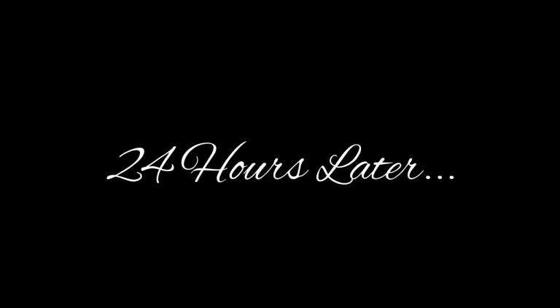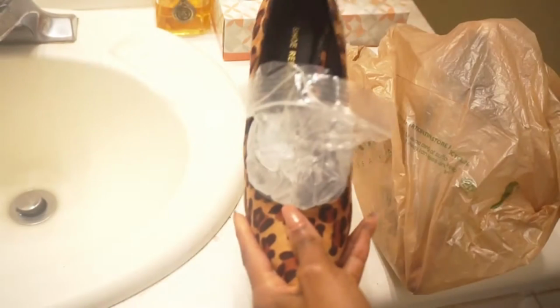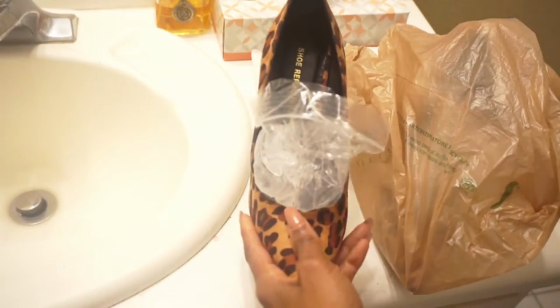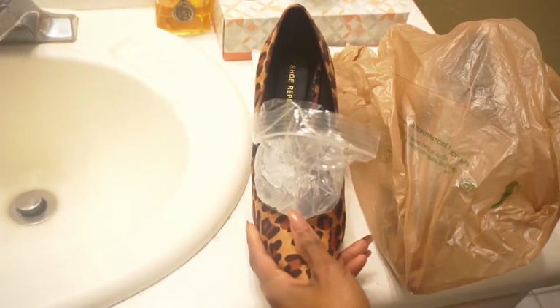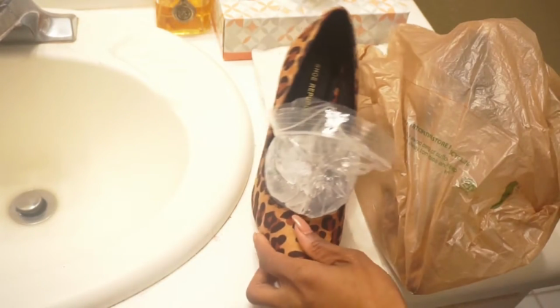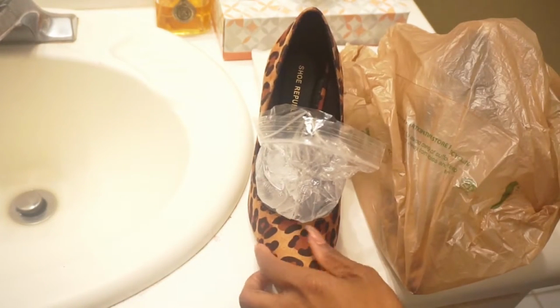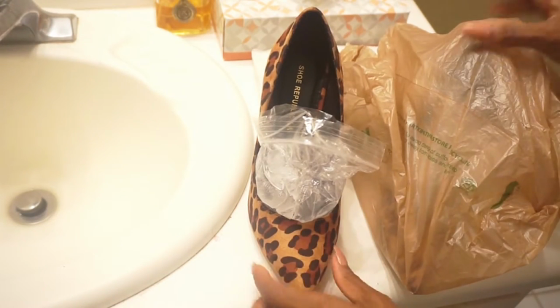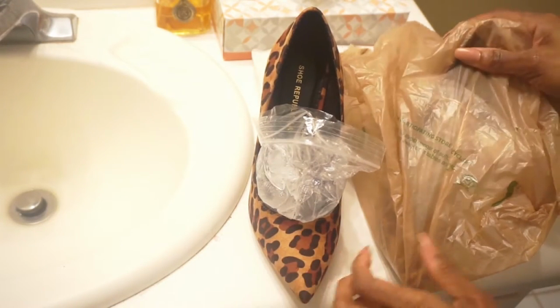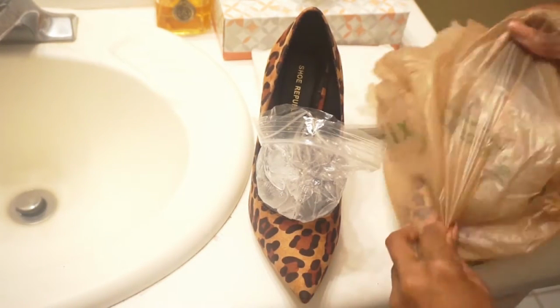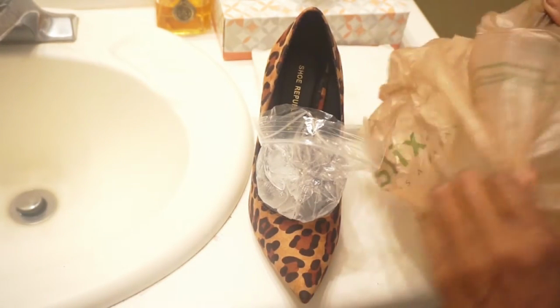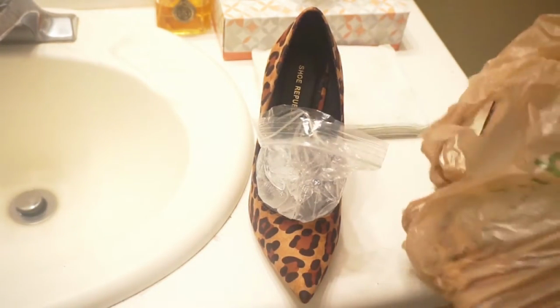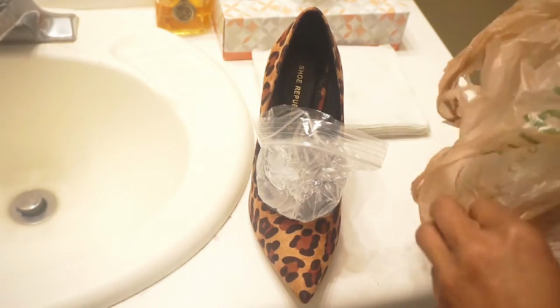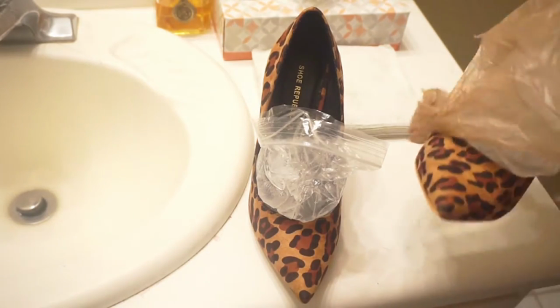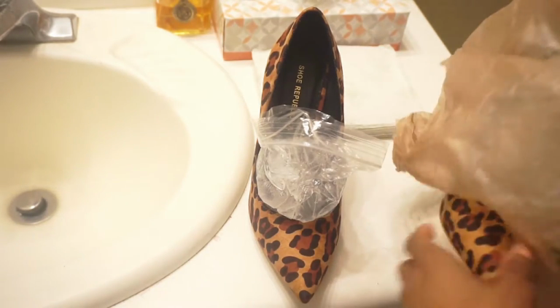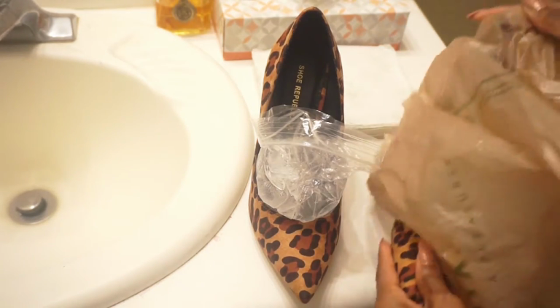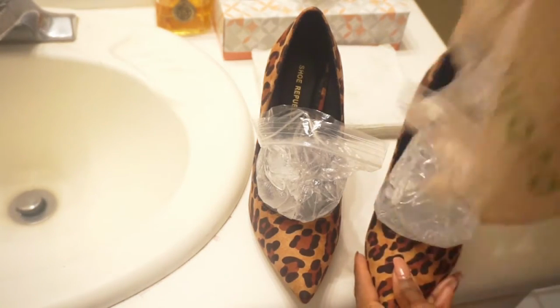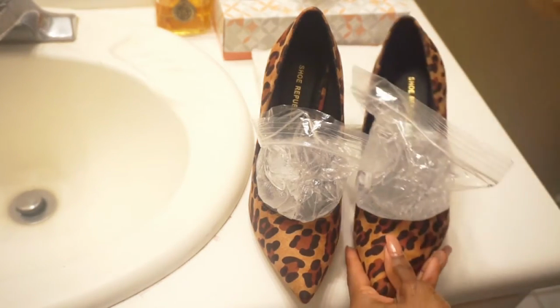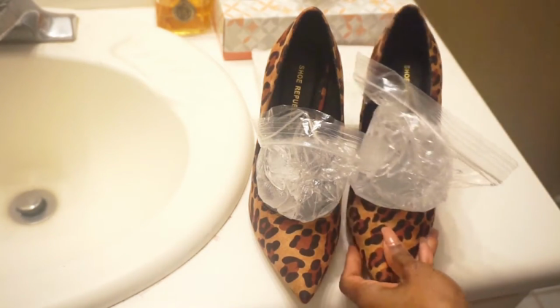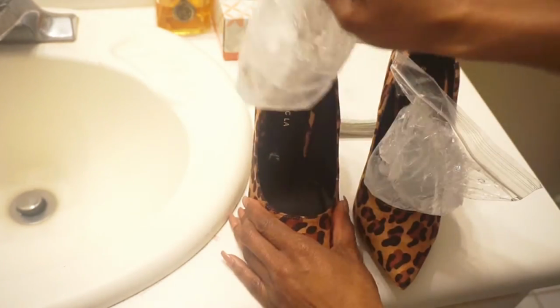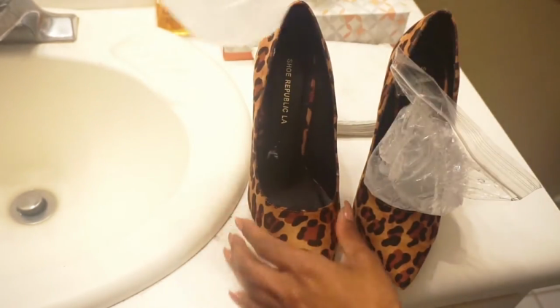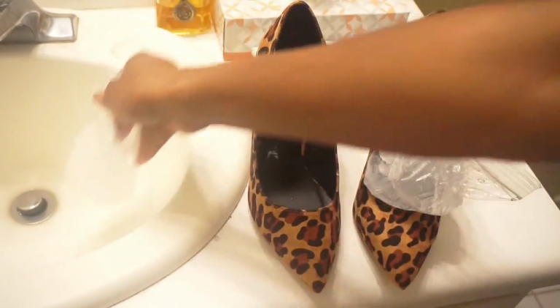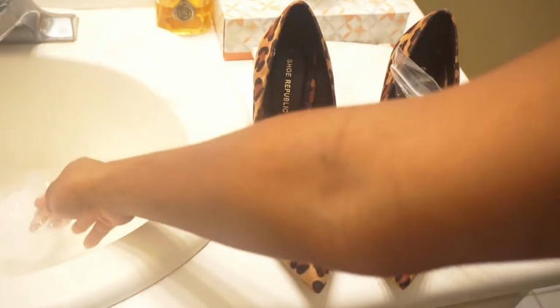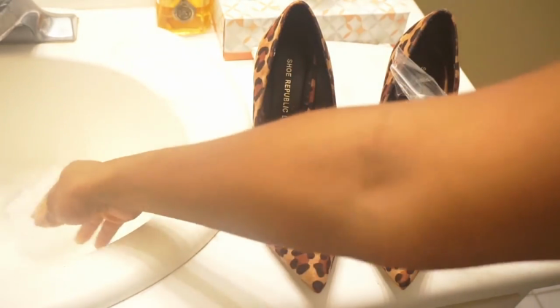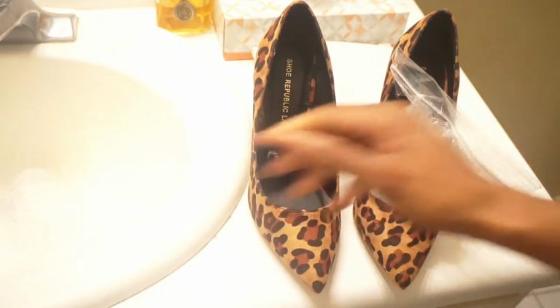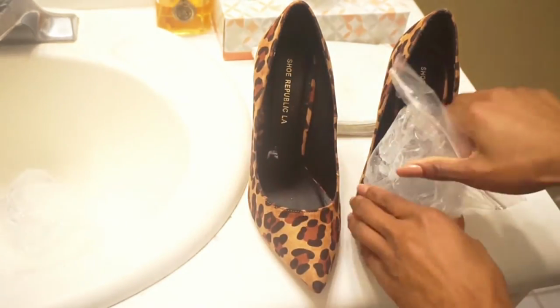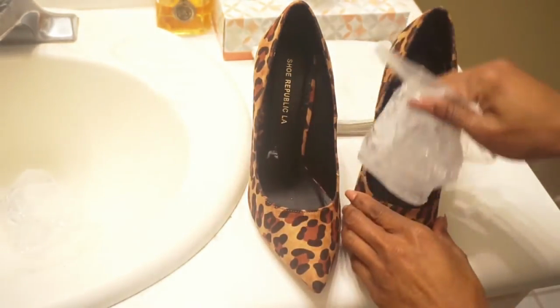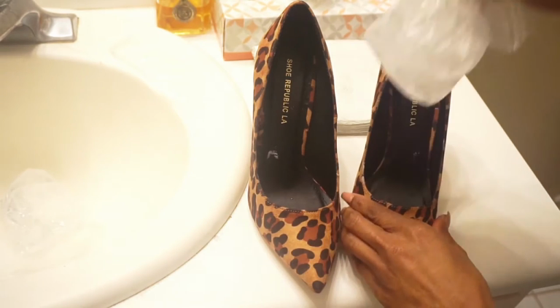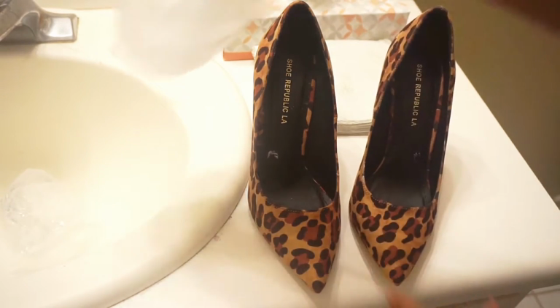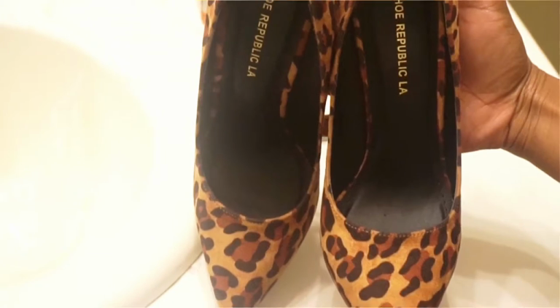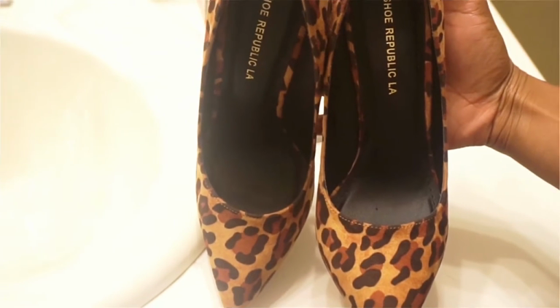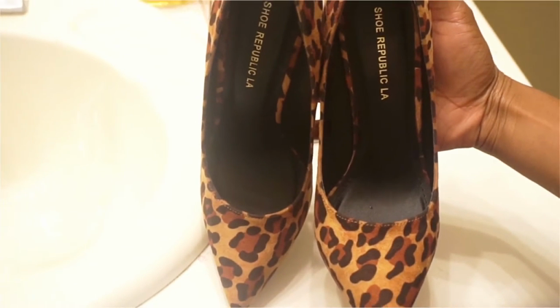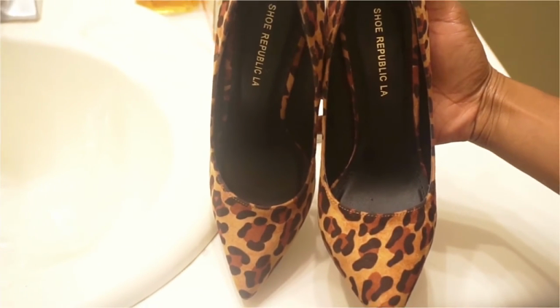Now remove the ice from your shoe and wipe away any excess ice that may have come off onto the shoe. And there you have it, instant shoe stretchers.